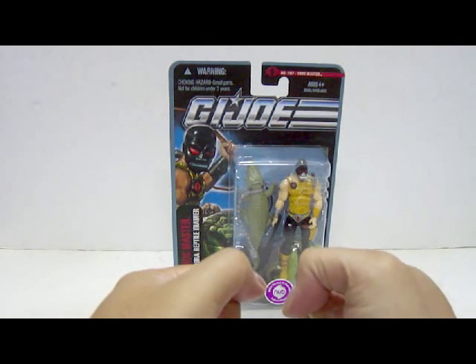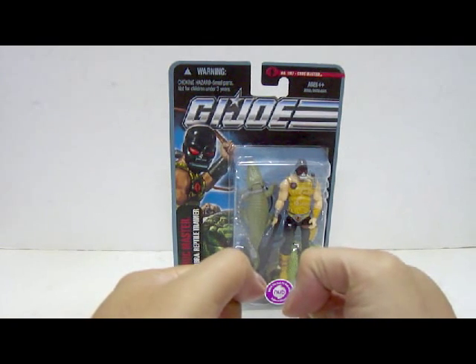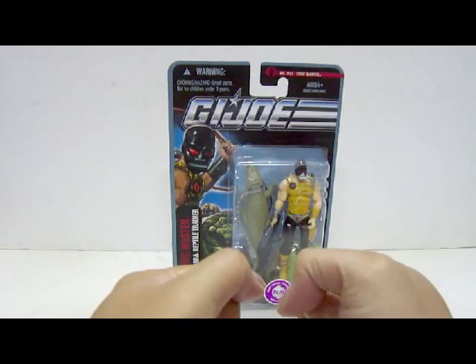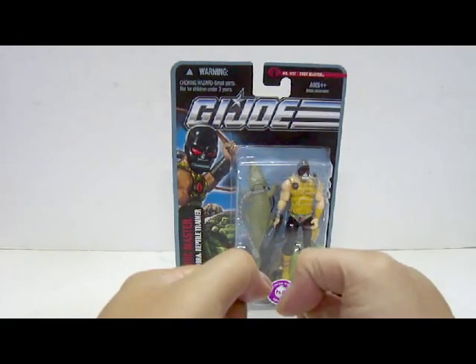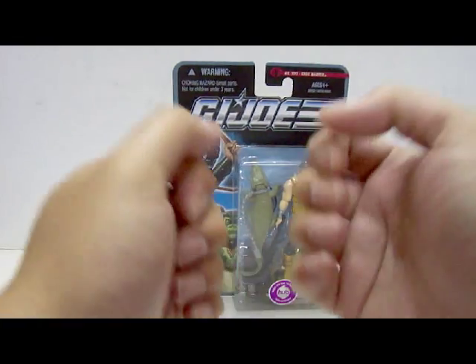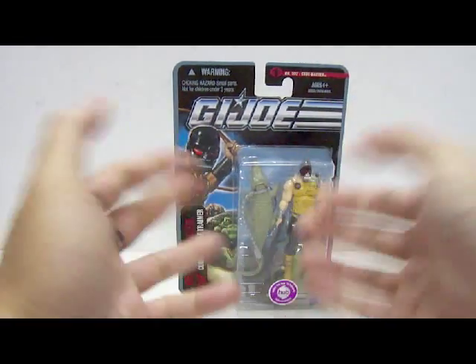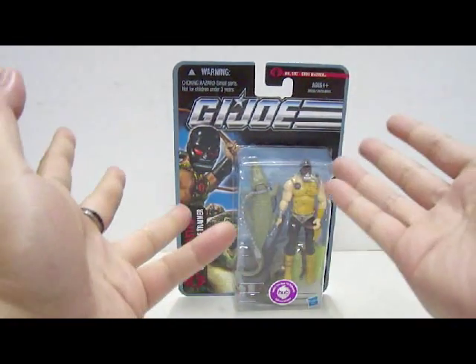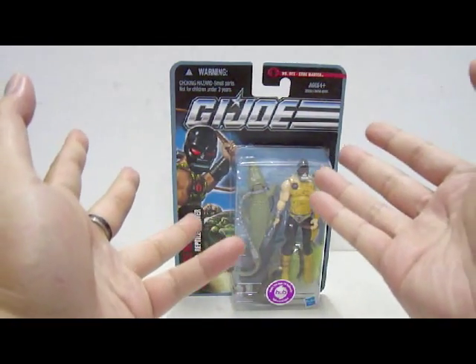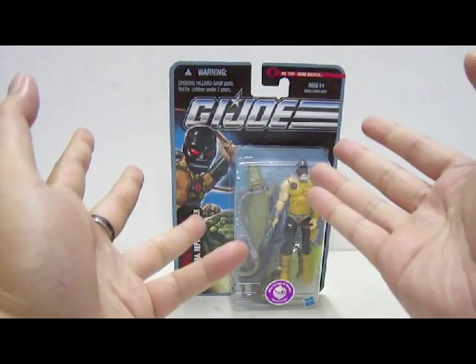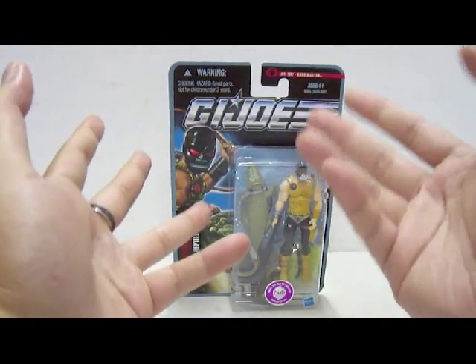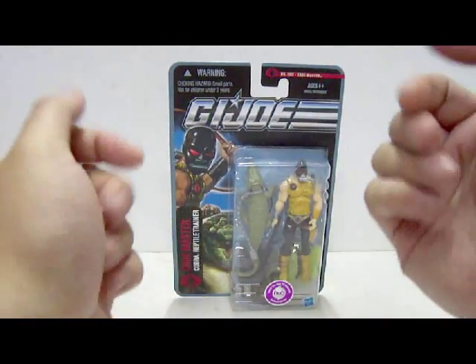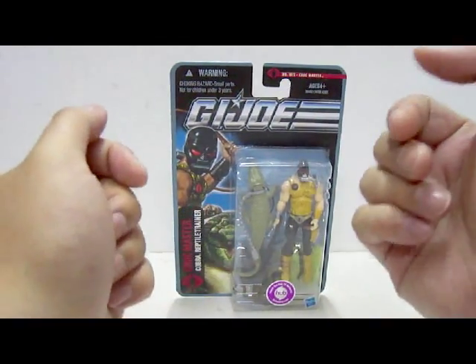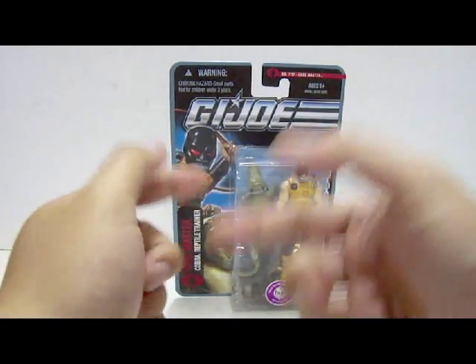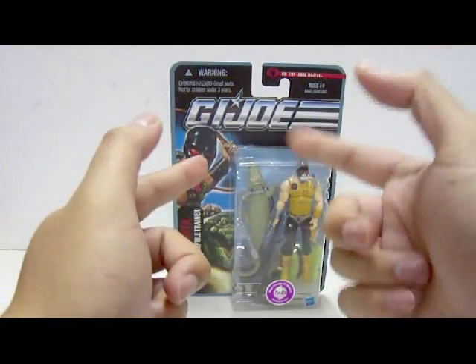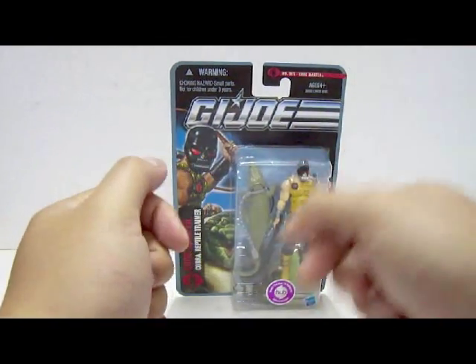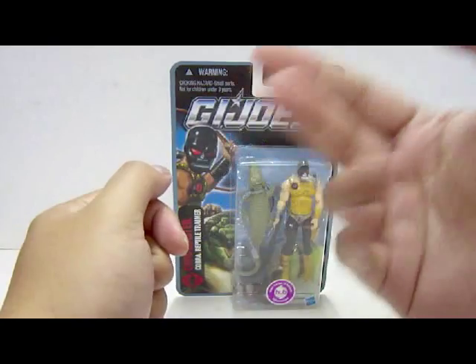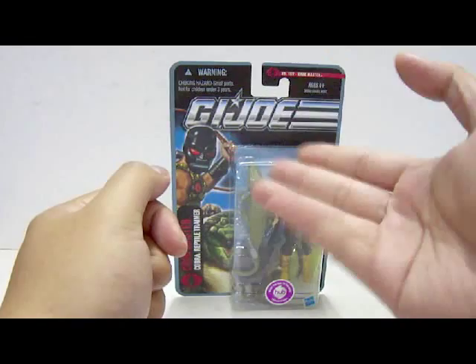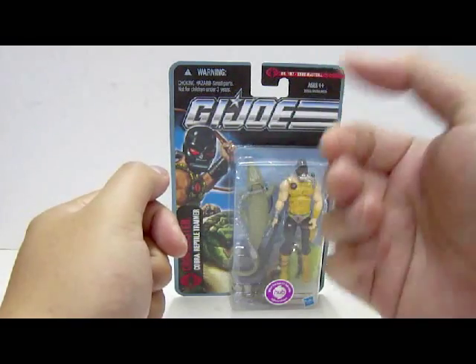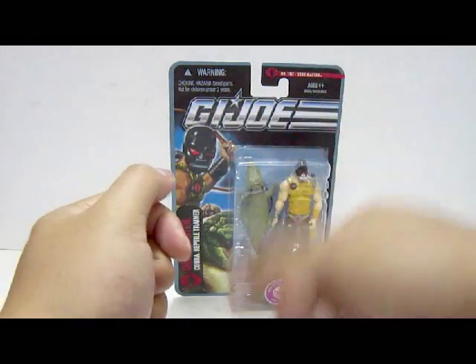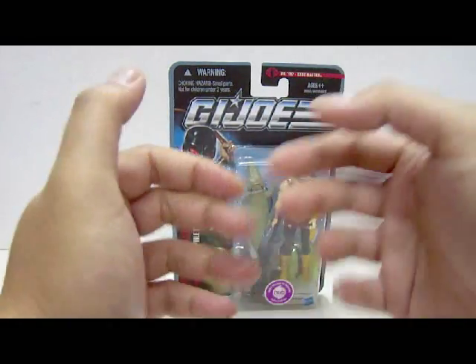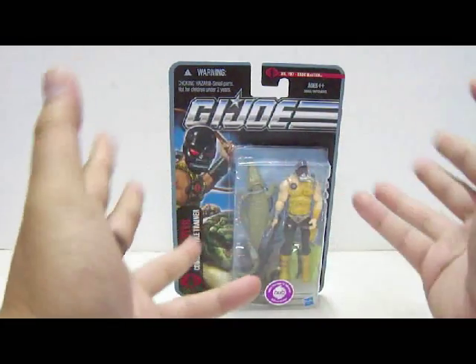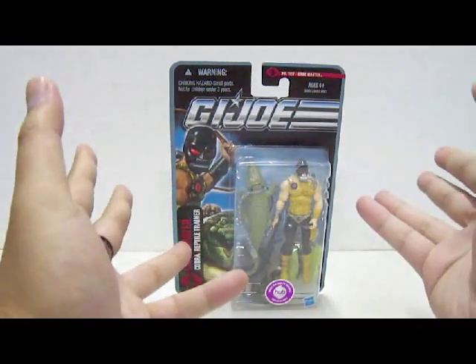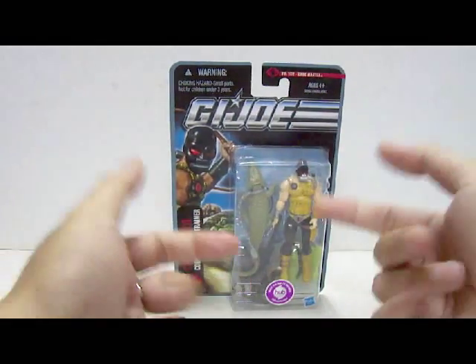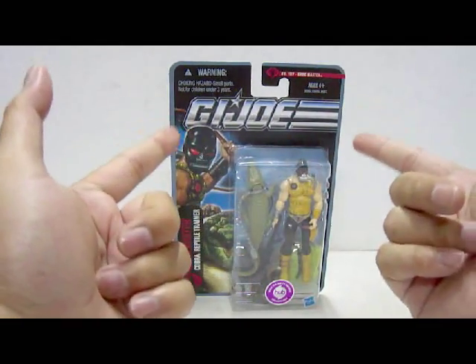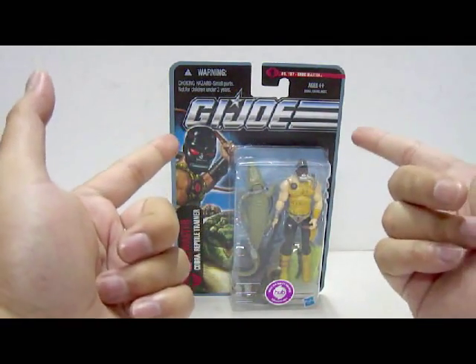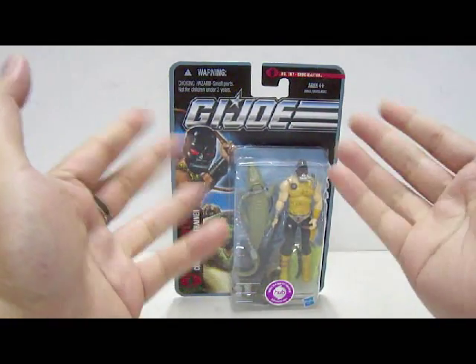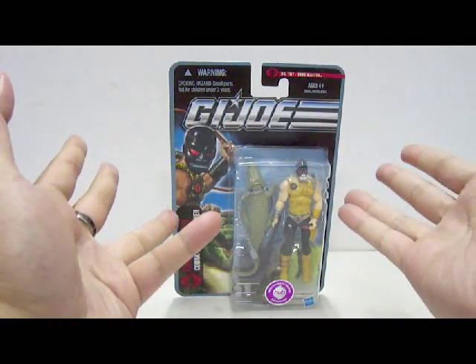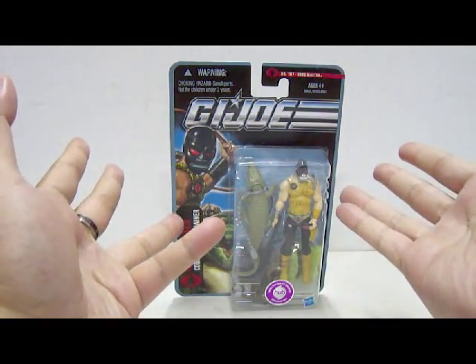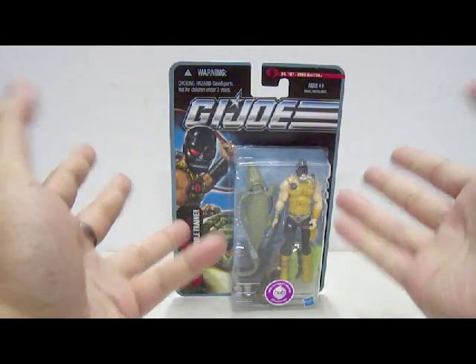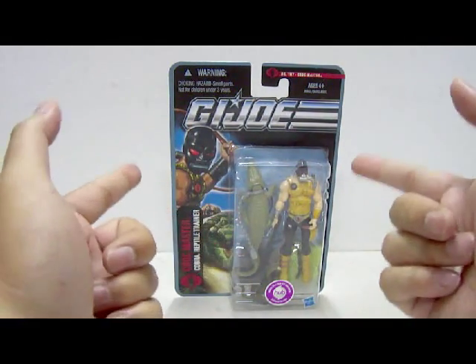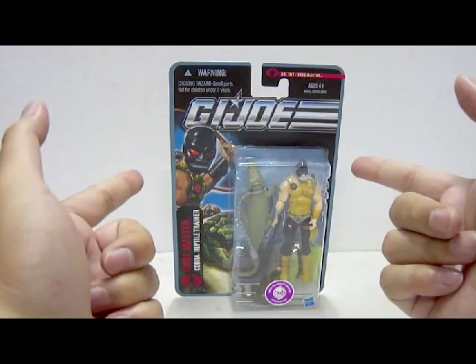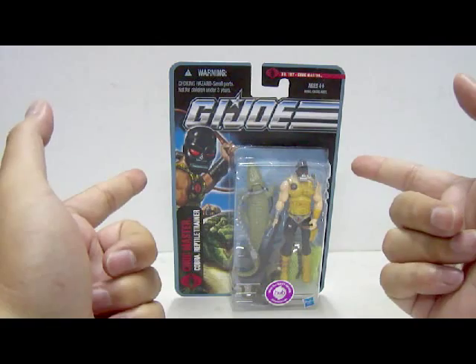Hello everyone, this is 05 and welcome to Cobra by Central Tower Review. Today I will be looking at the 2011 release by Hasbro of the G.I. Joe Pursuit of Cobra Extra Figure Review.